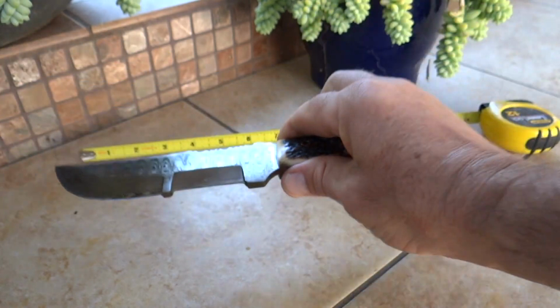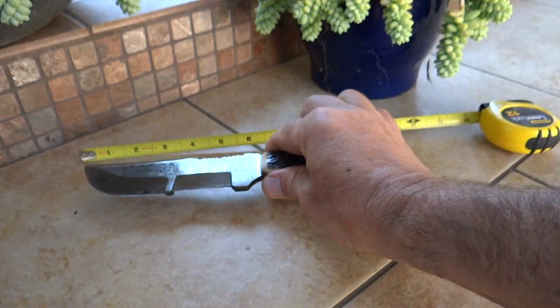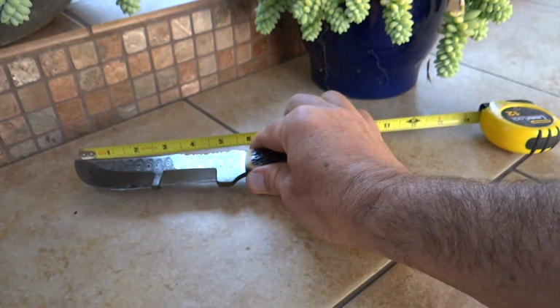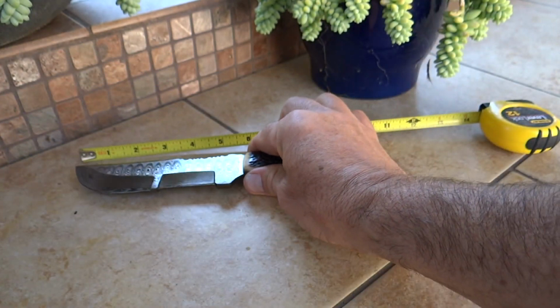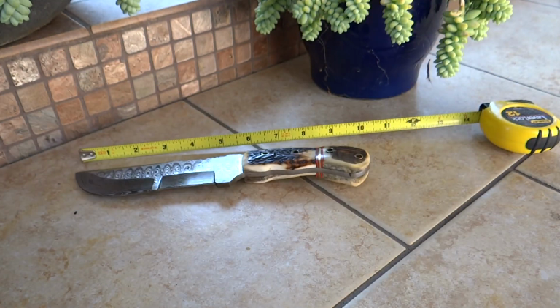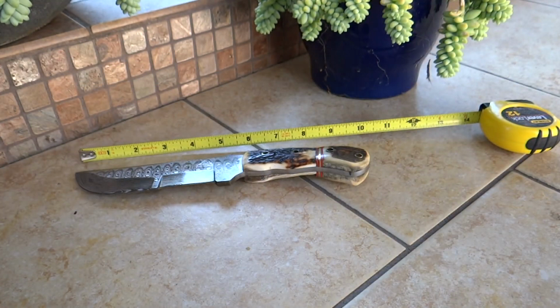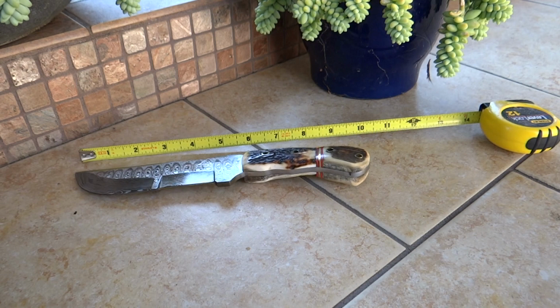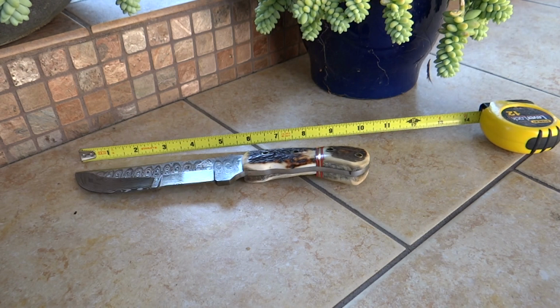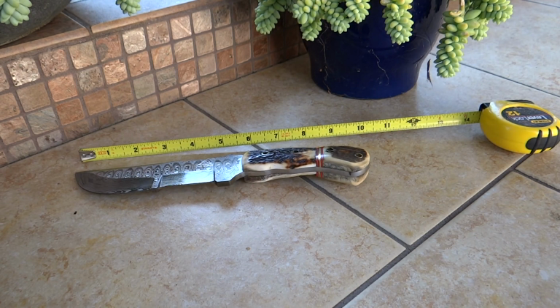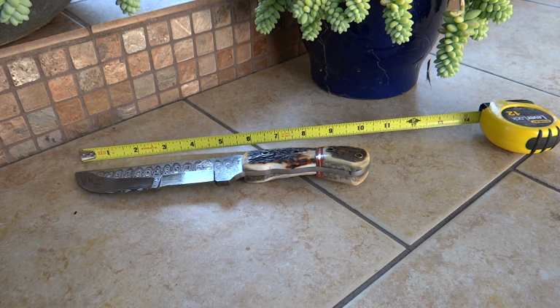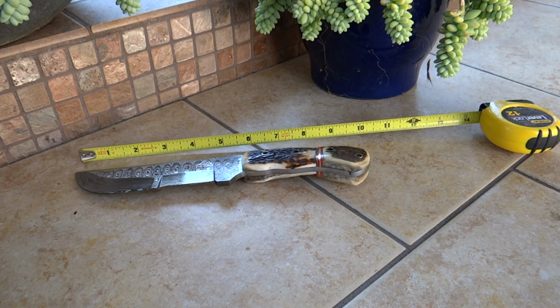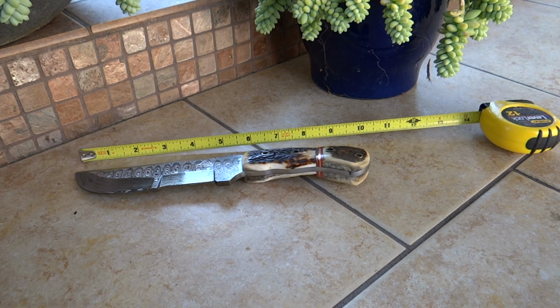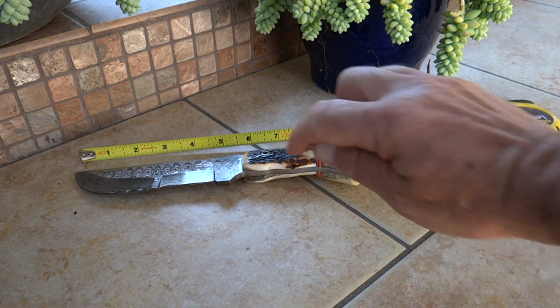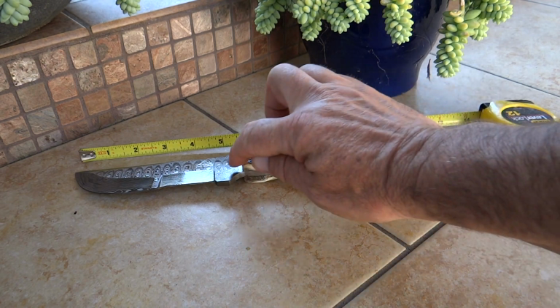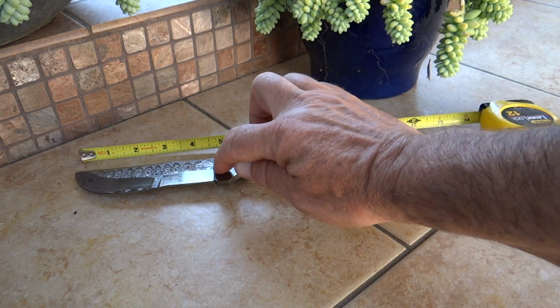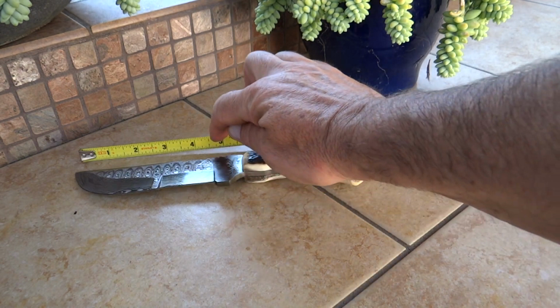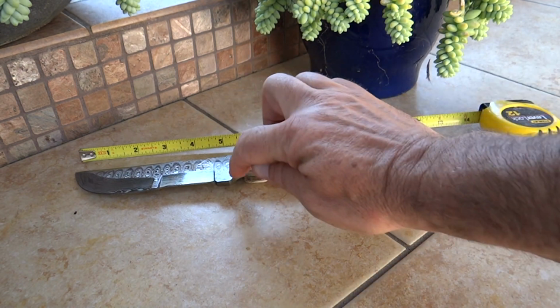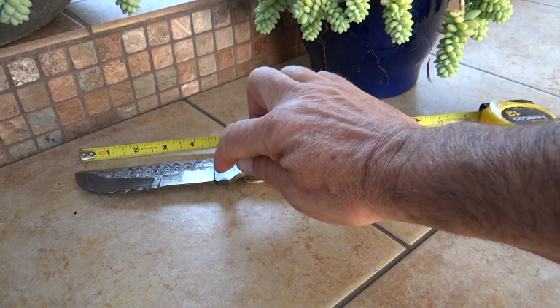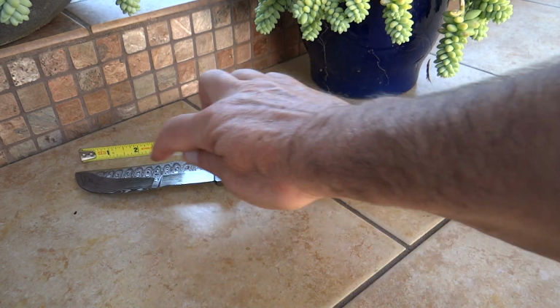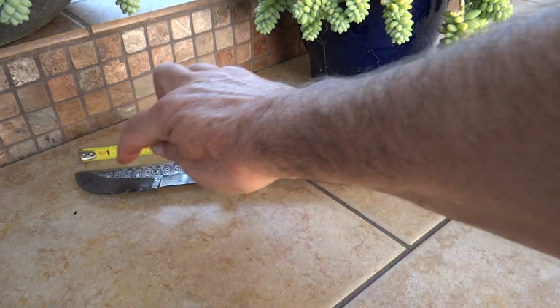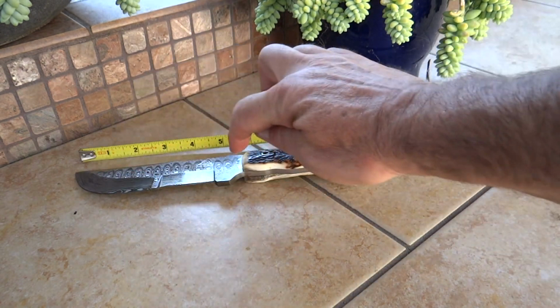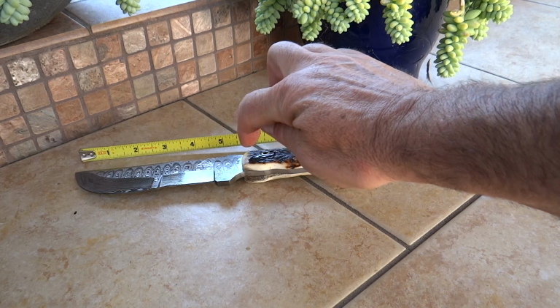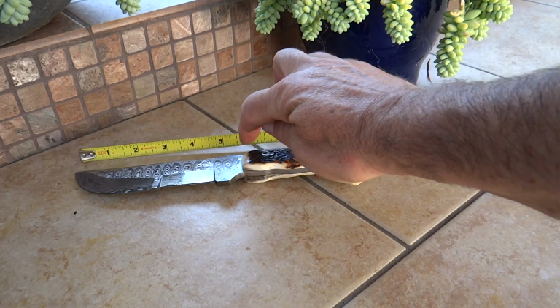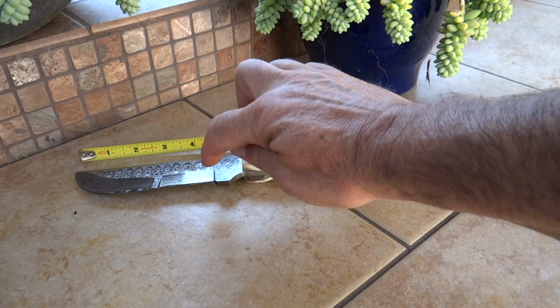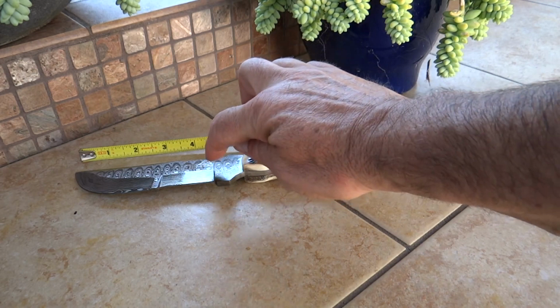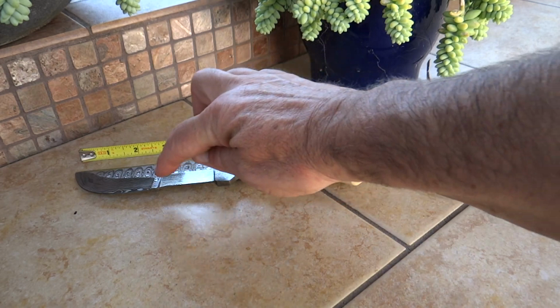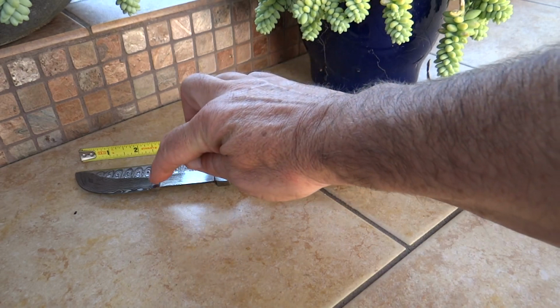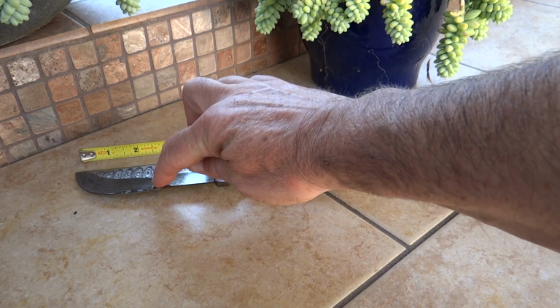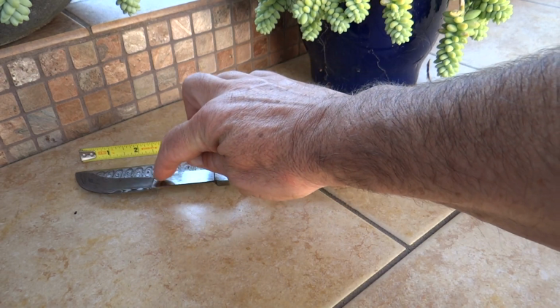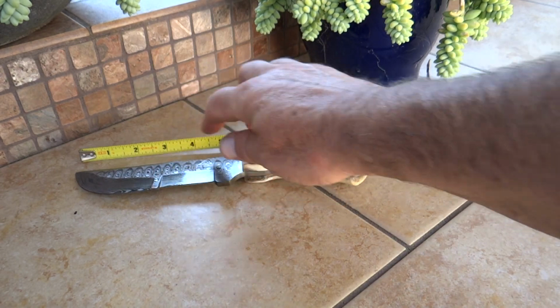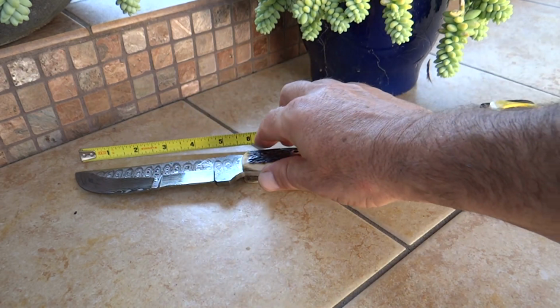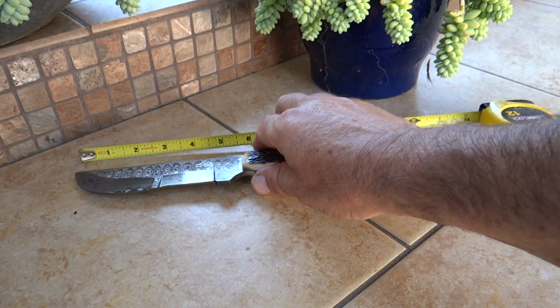This knife comes in at about 10 inches overall. The full blade's about four and a half. The exposed tang is about five and a half. And the primary blade's about two and three quarters.